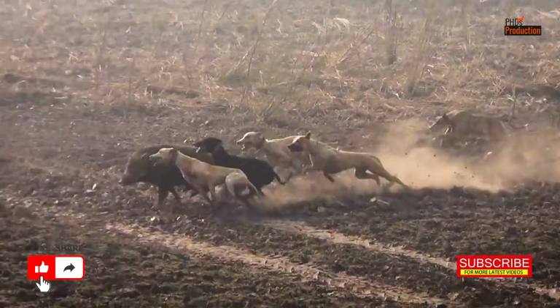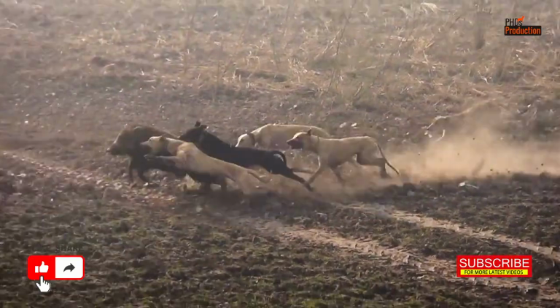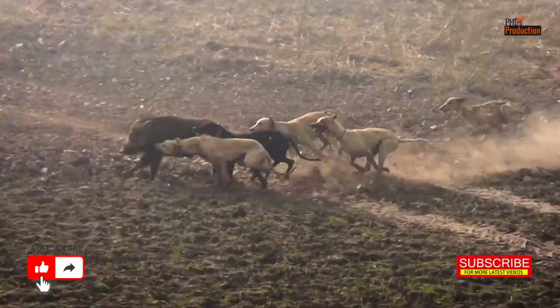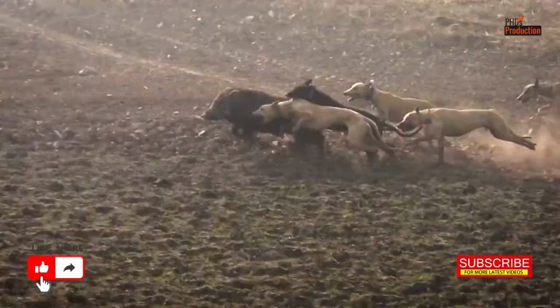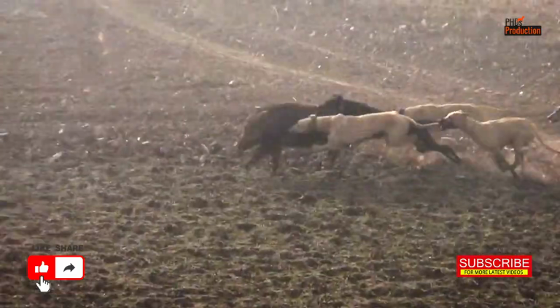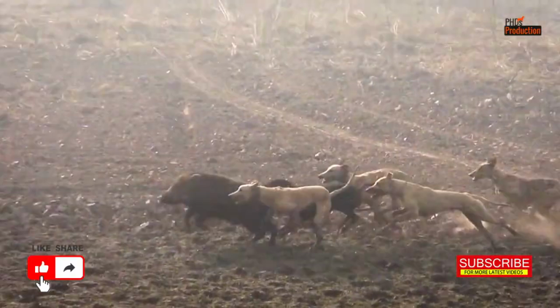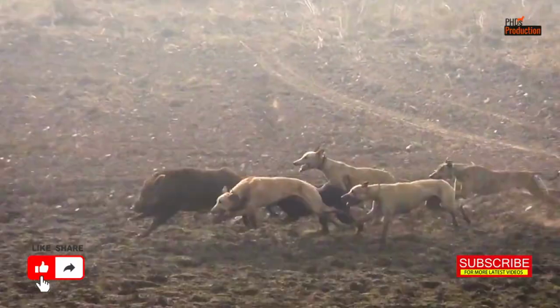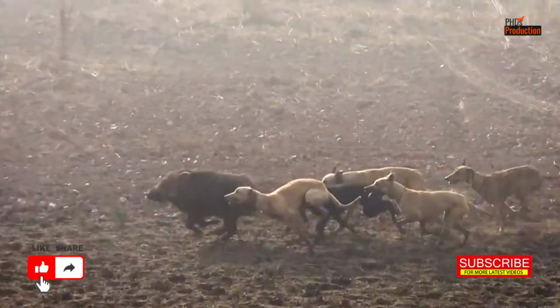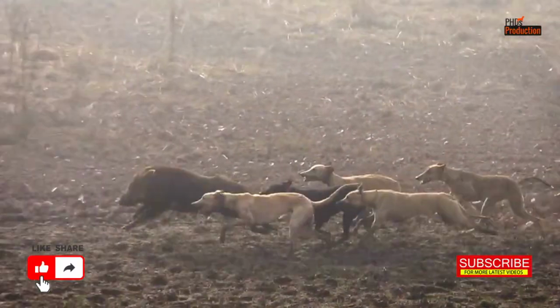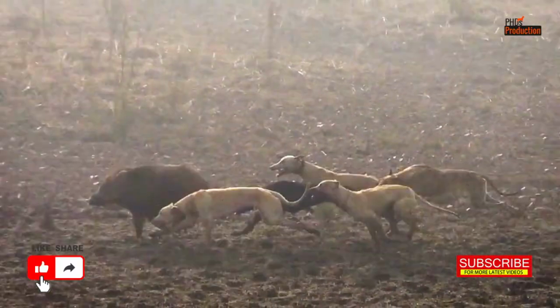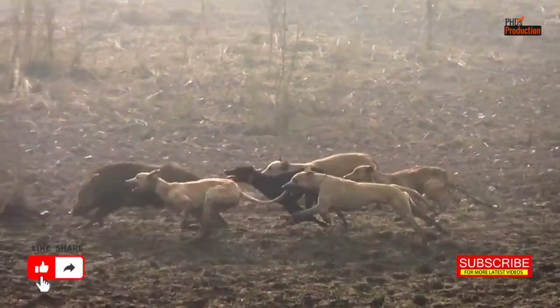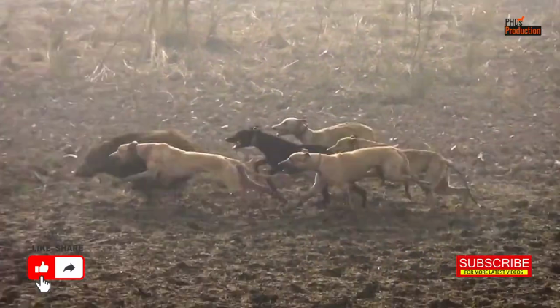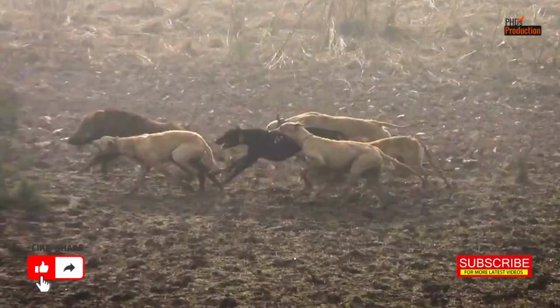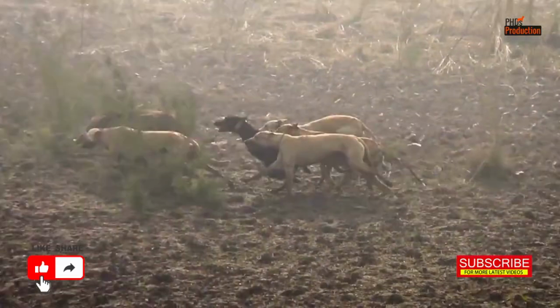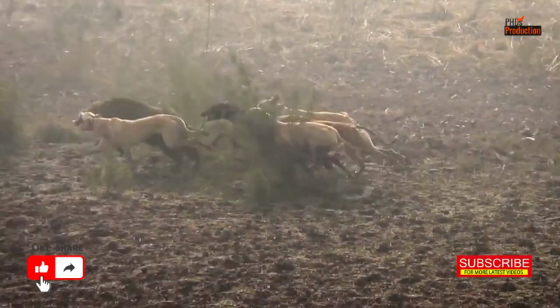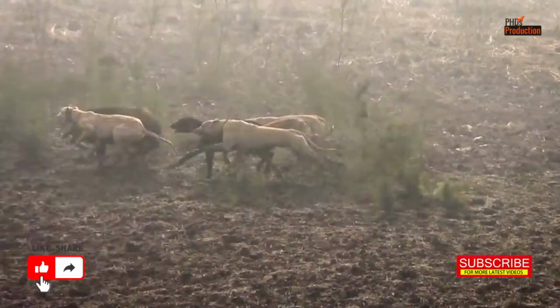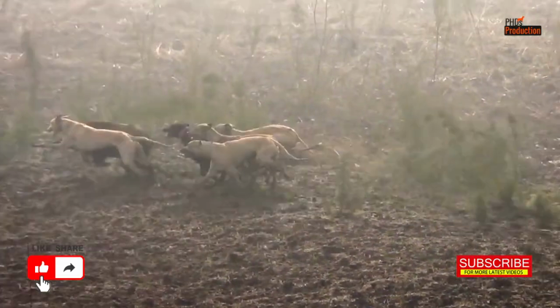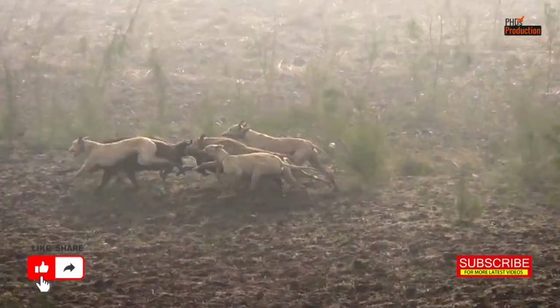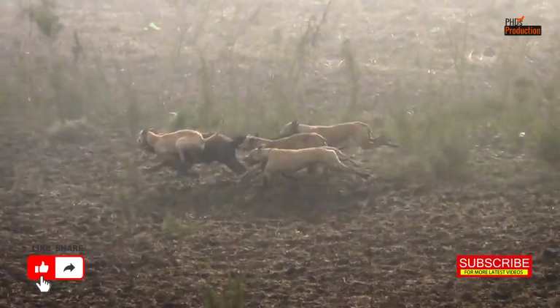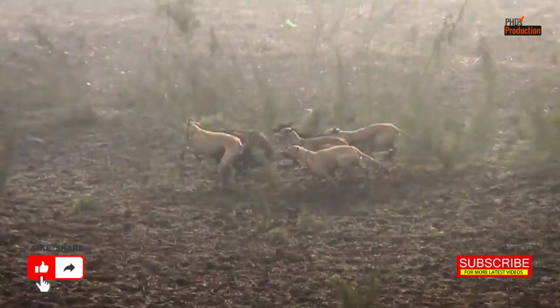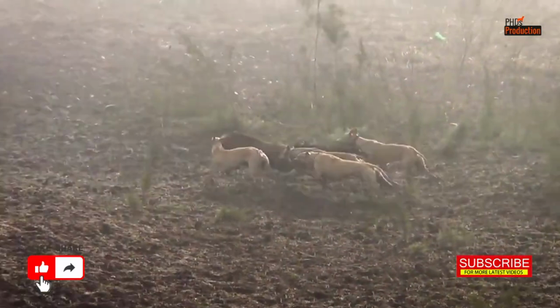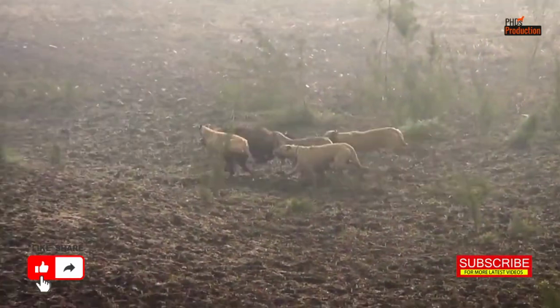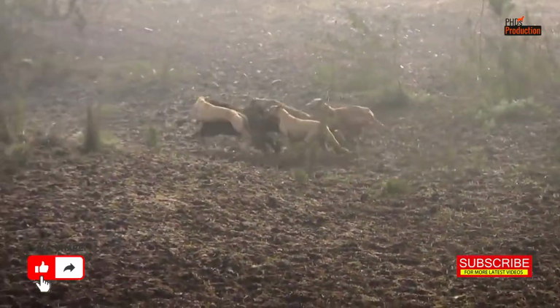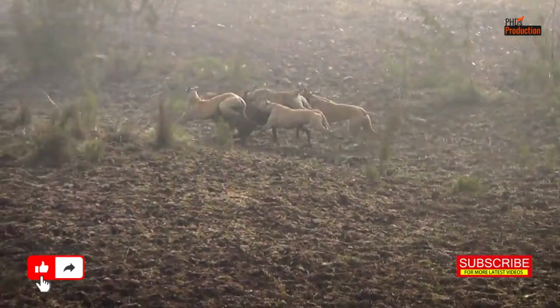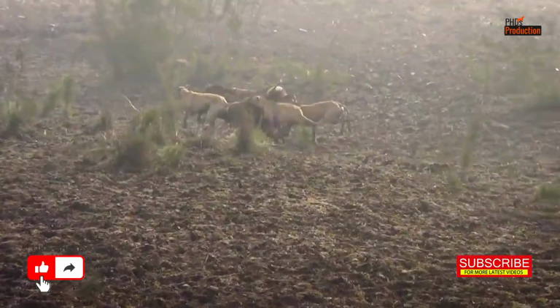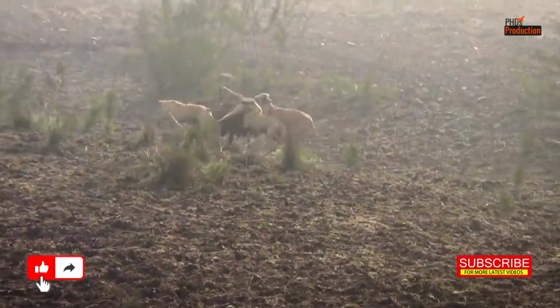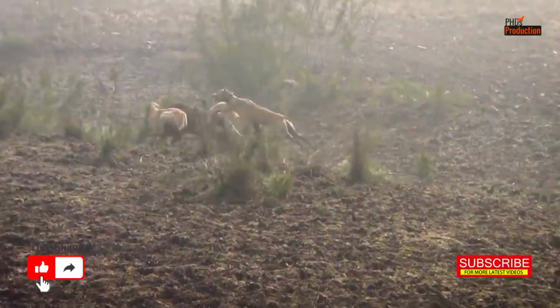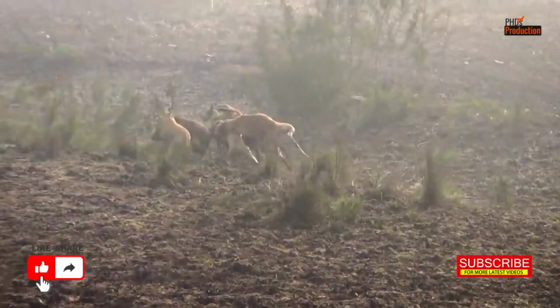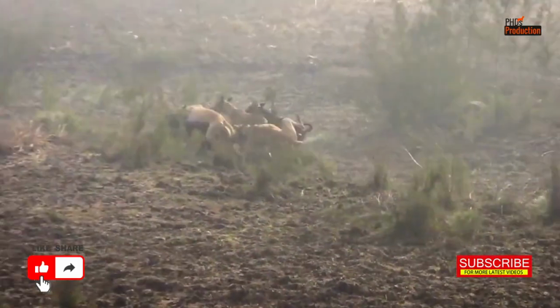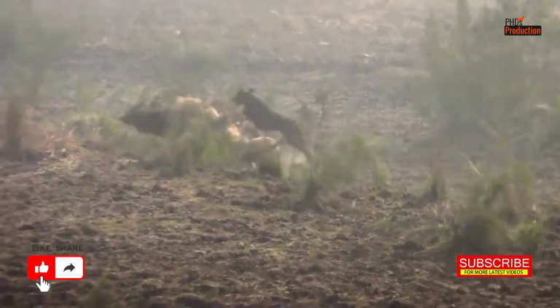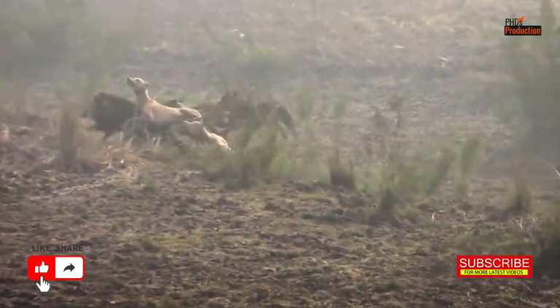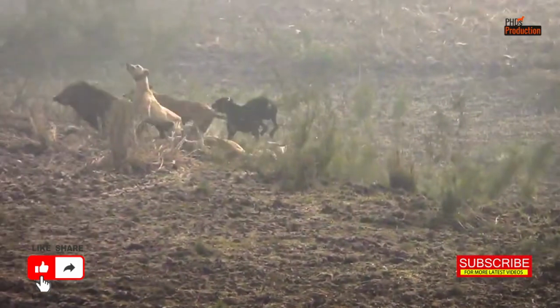We did it — this is the moment we've all been waiting for. It's a testament to the incredible teamwork between humans and dogs, and of course it's all in the spirit of ethical hunting and conservation.